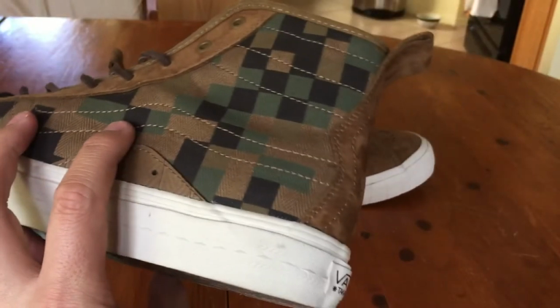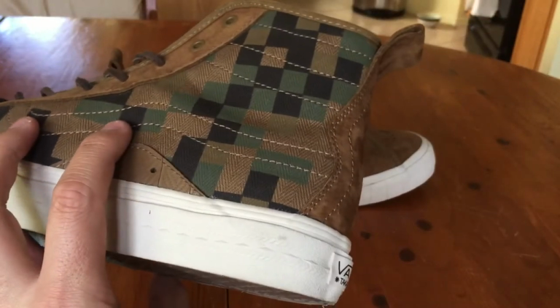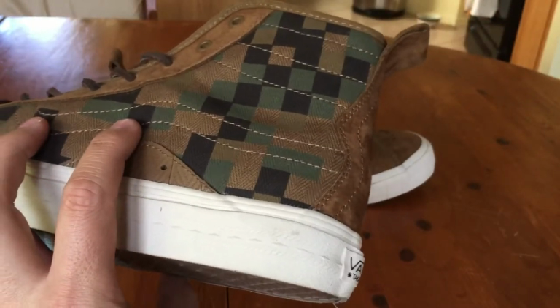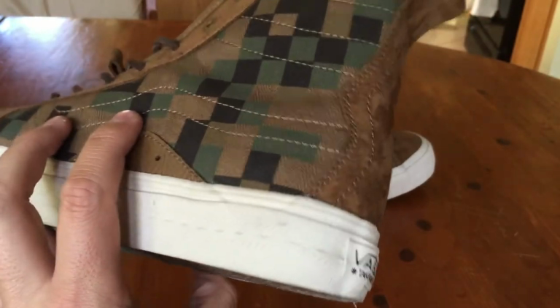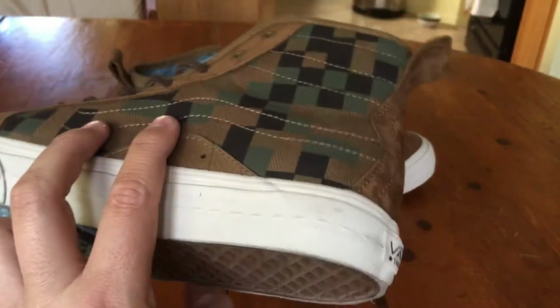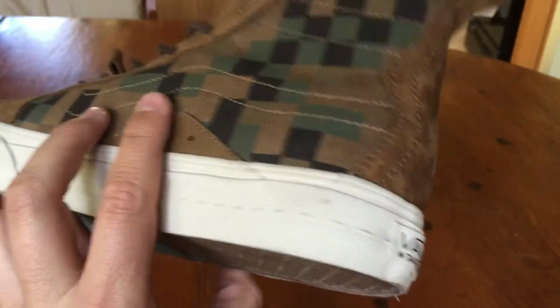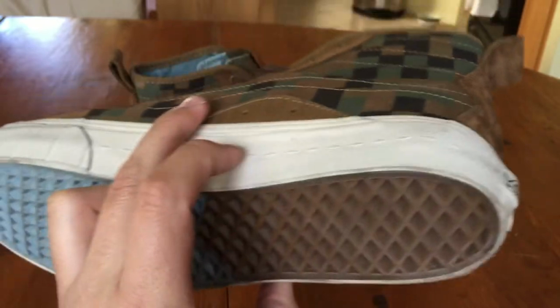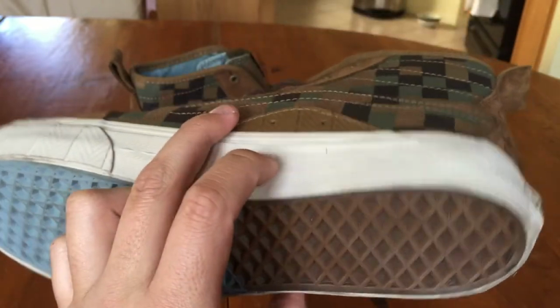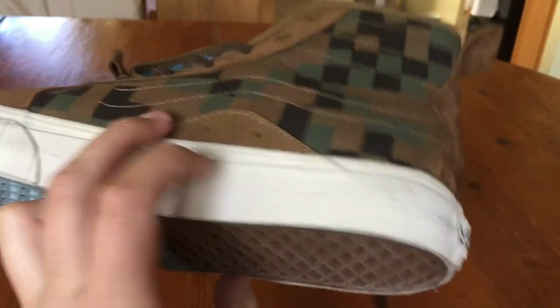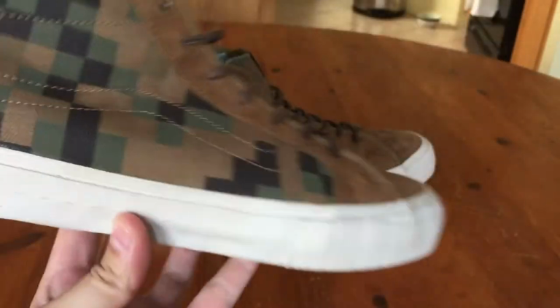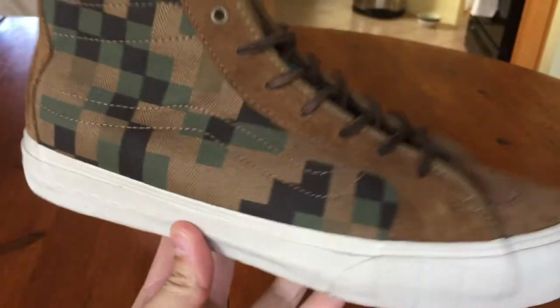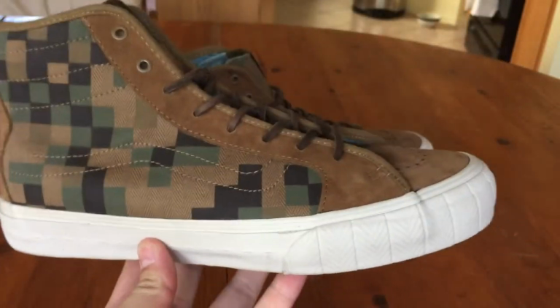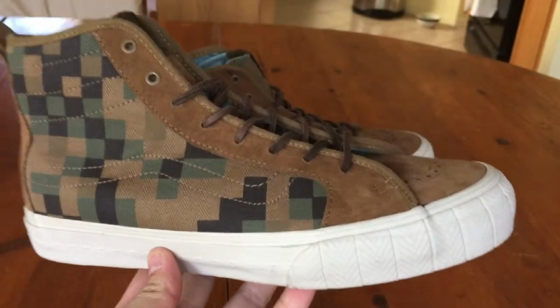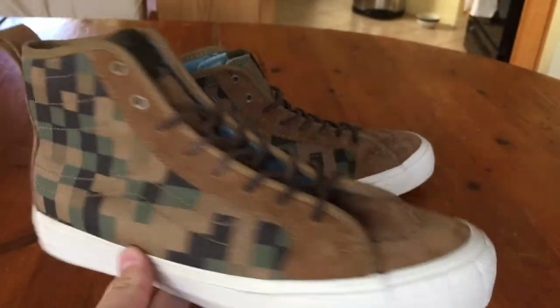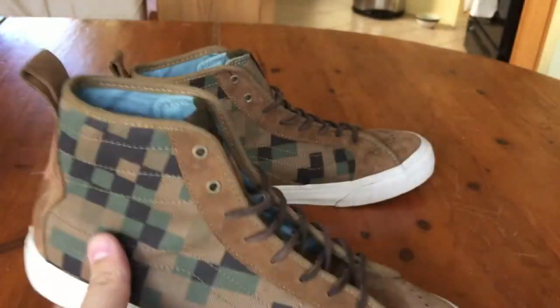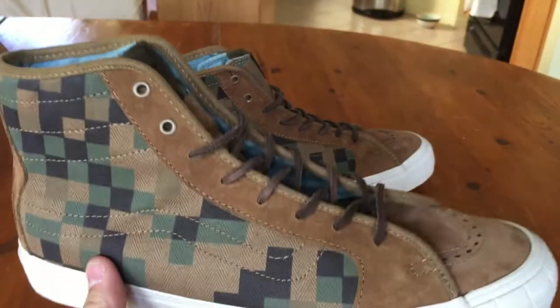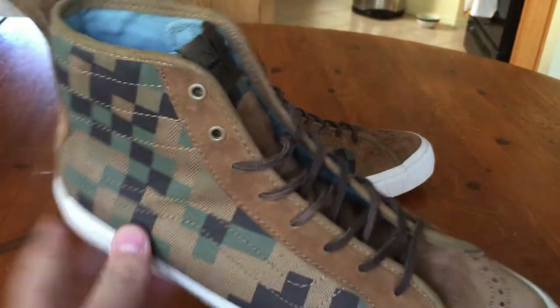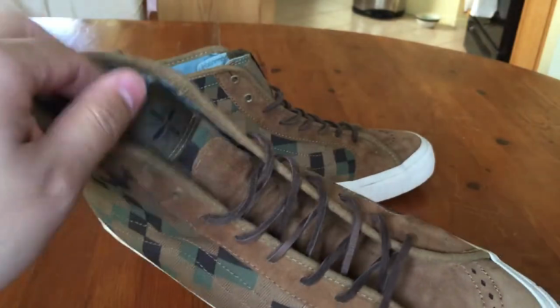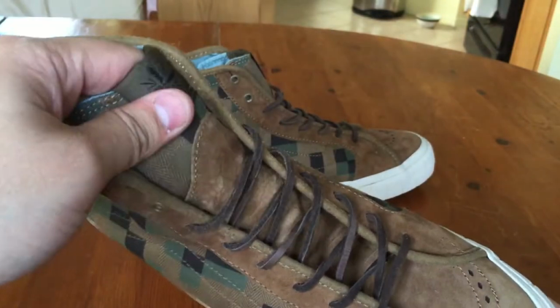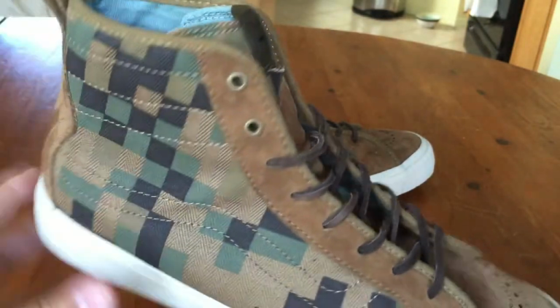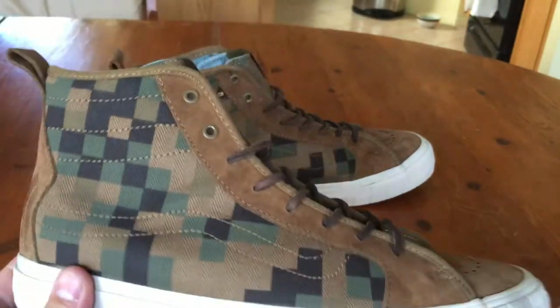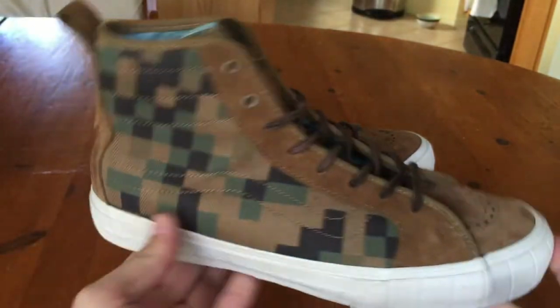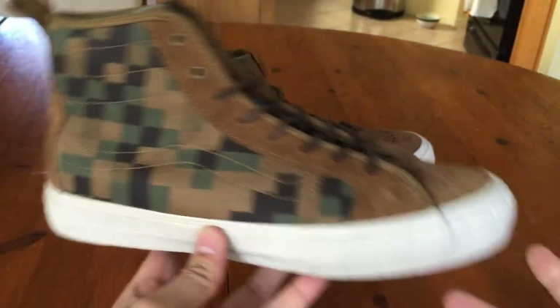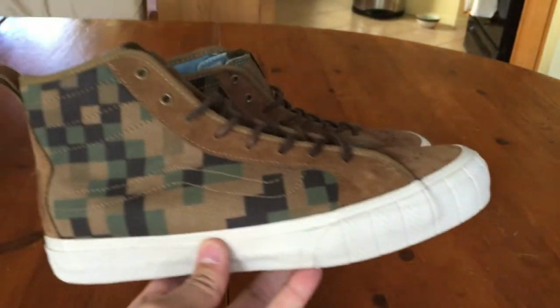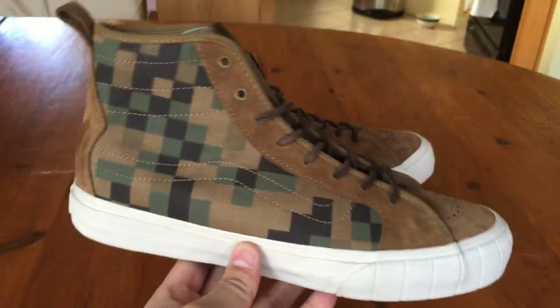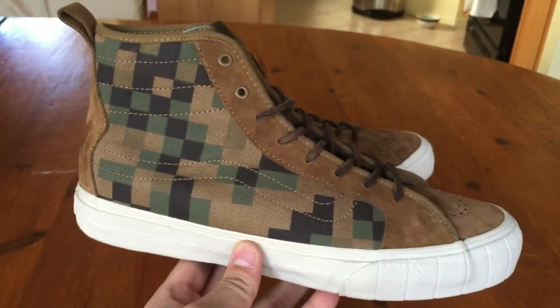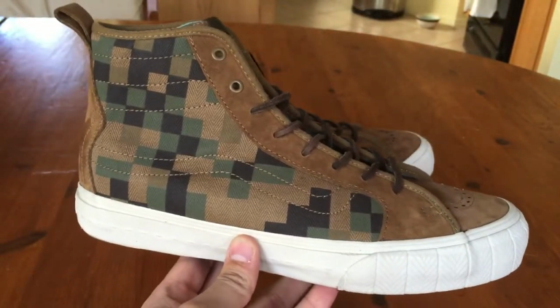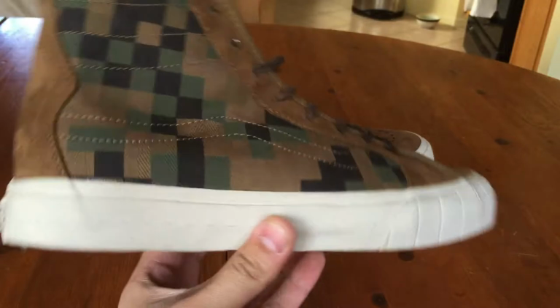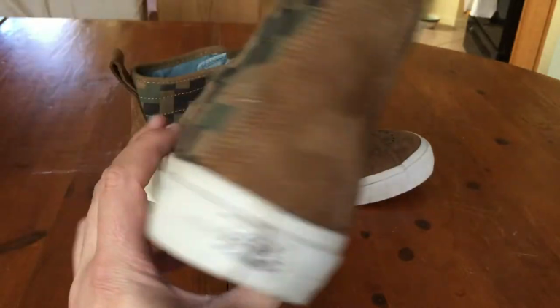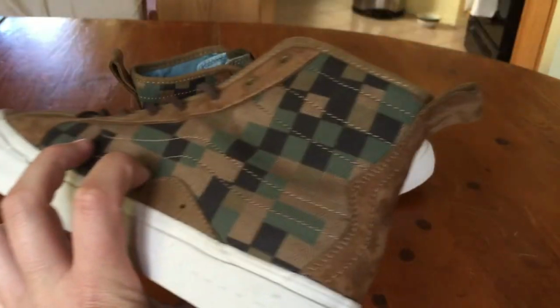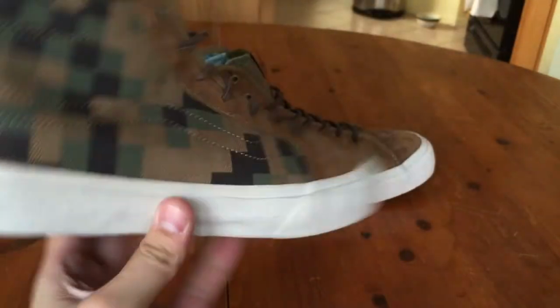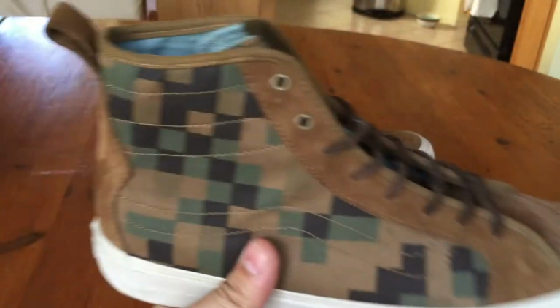That was definitely a cool pack. I'm still looking for the brown ones if I can get them at a good price. This is the second release of this shoe.